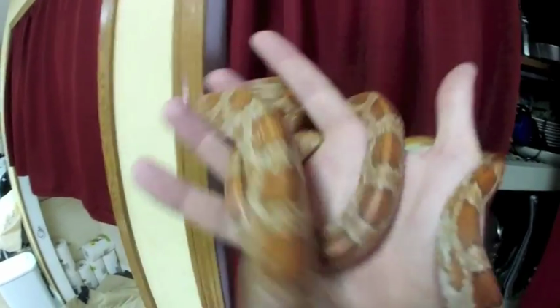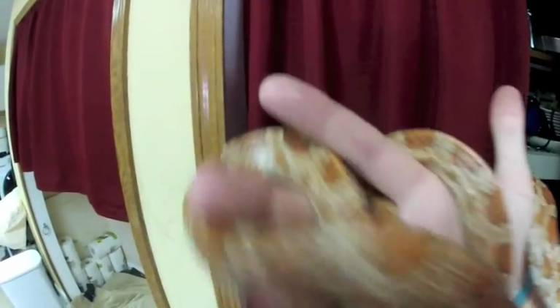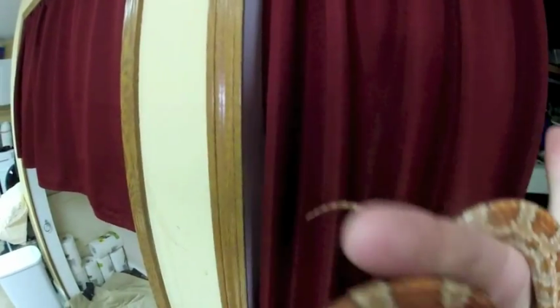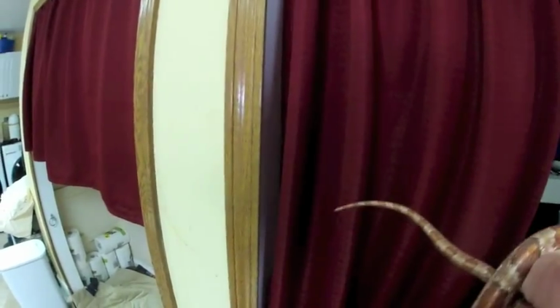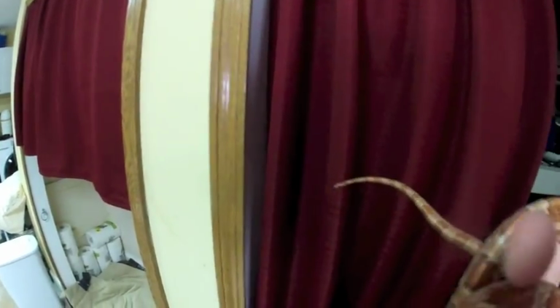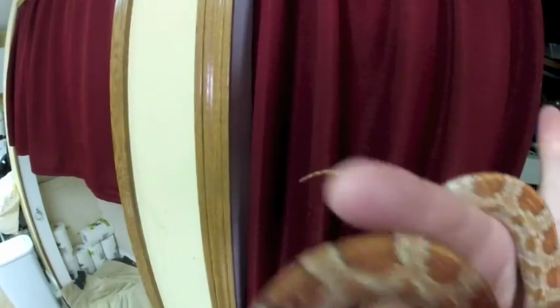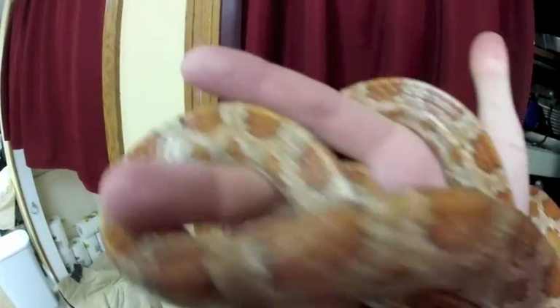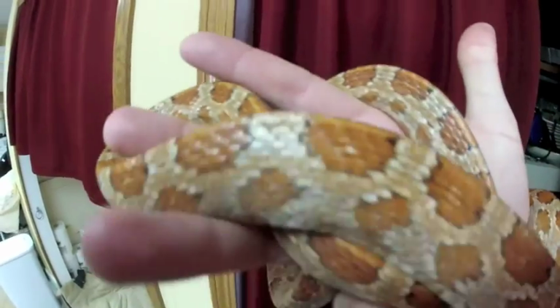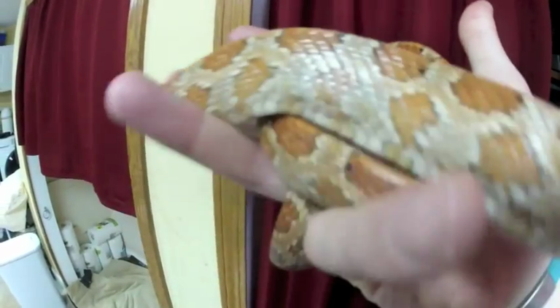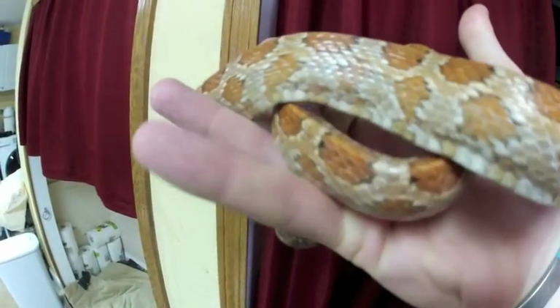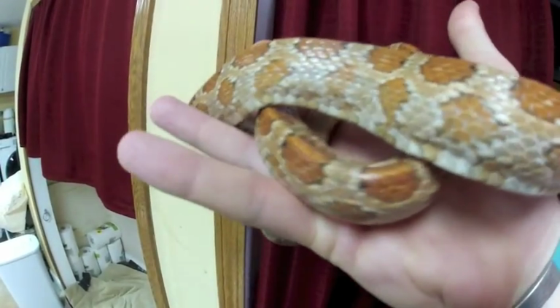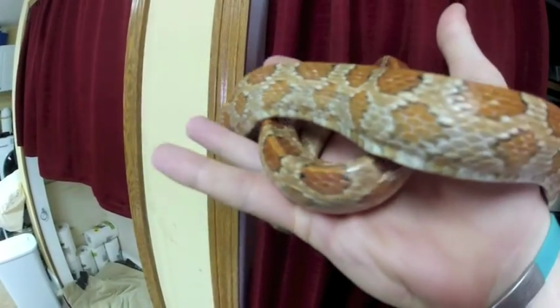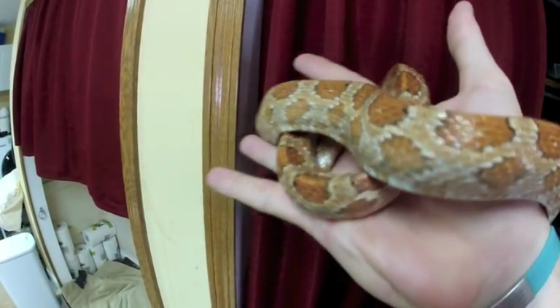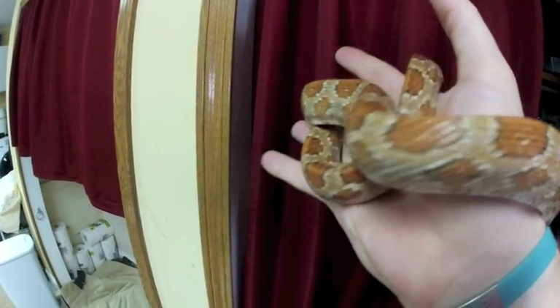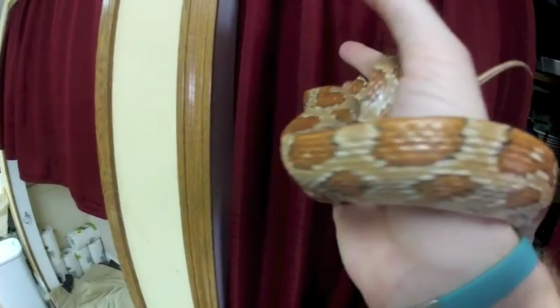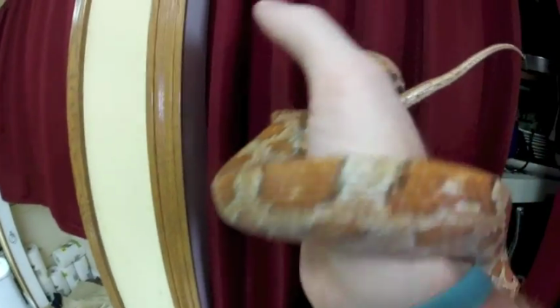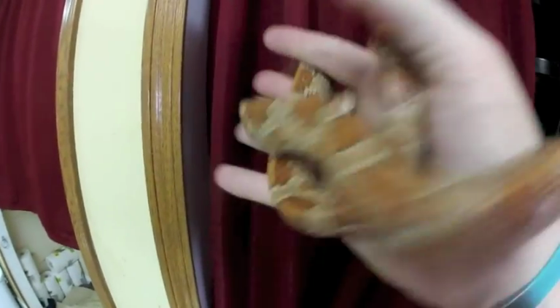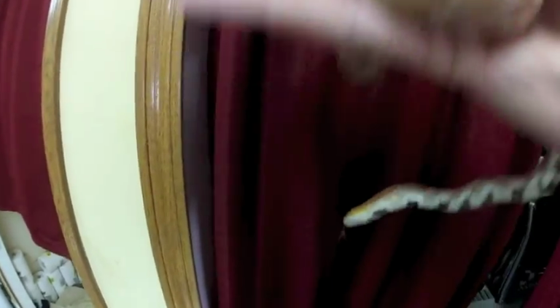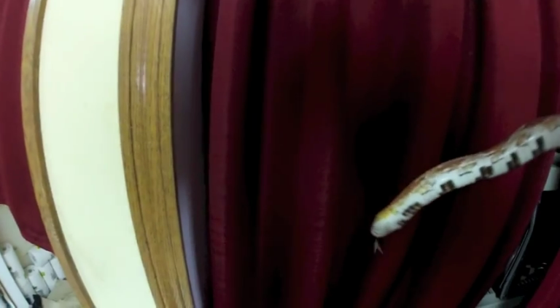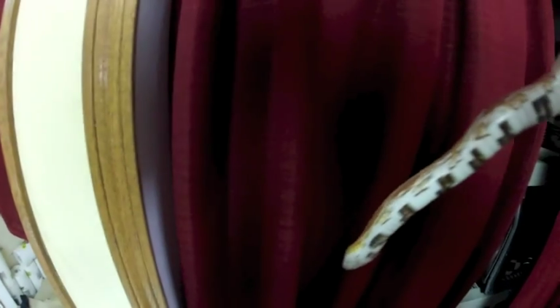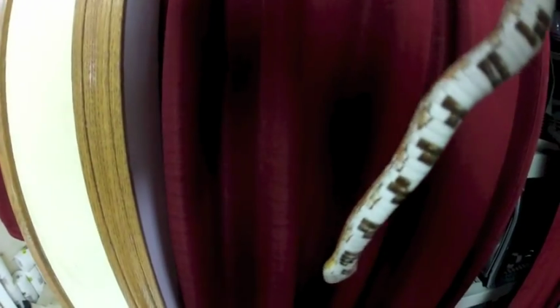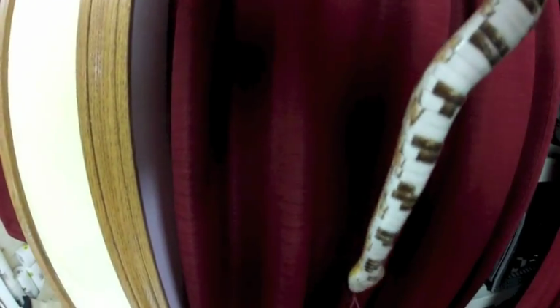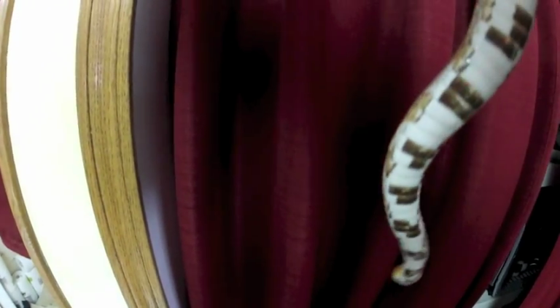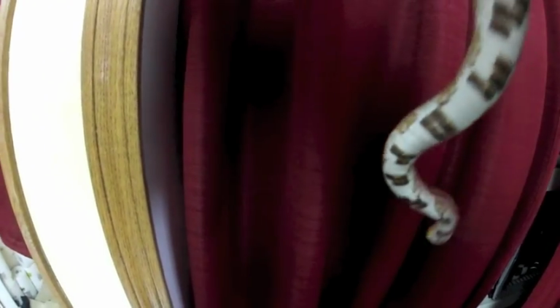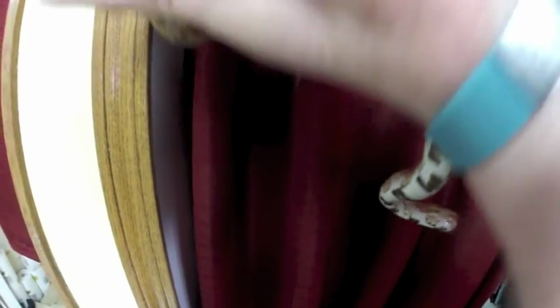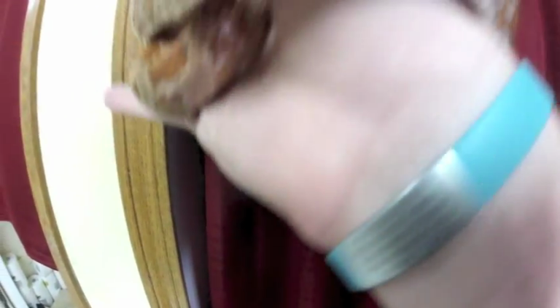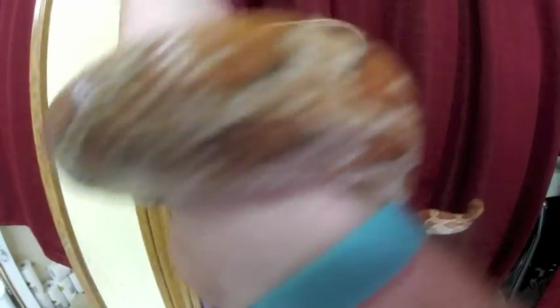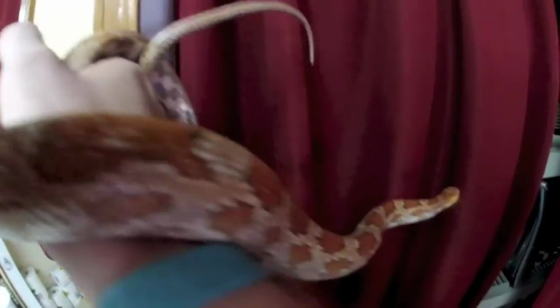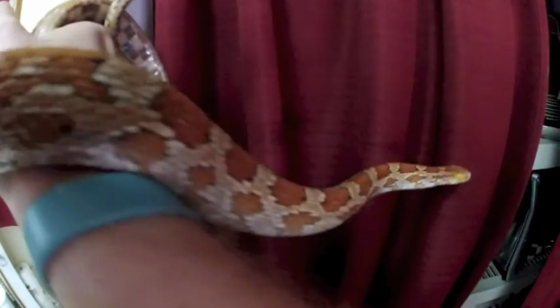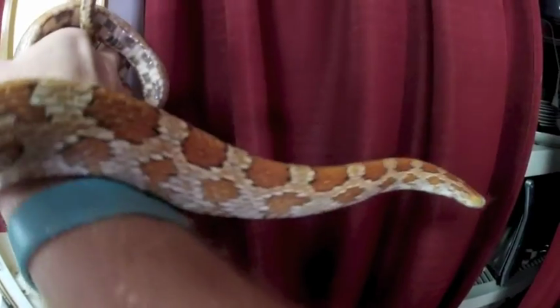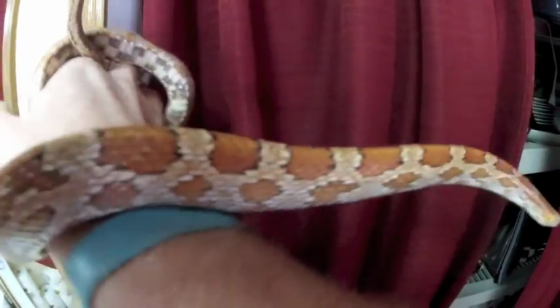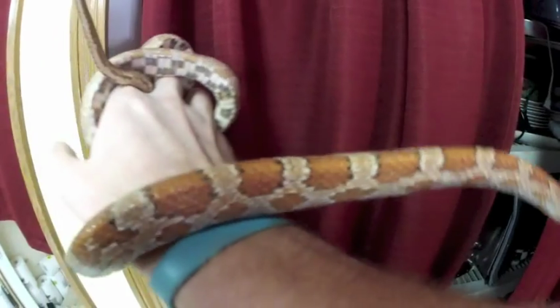I don't know how many 23-year-old corn snakes there are in captivity, but surely this is one. As long as we never ran him out of water, he's always done well.